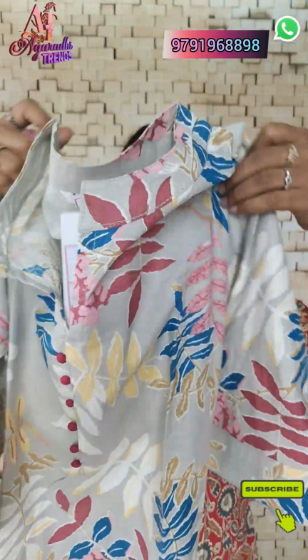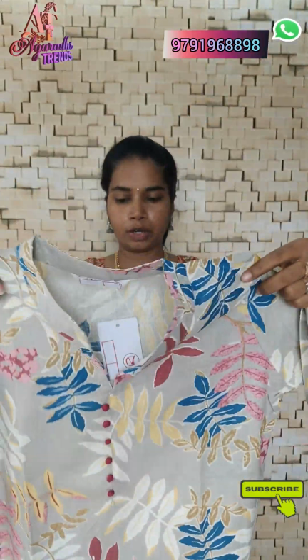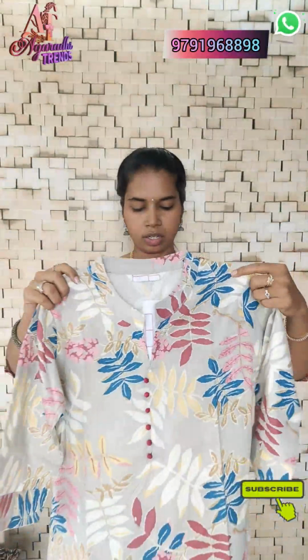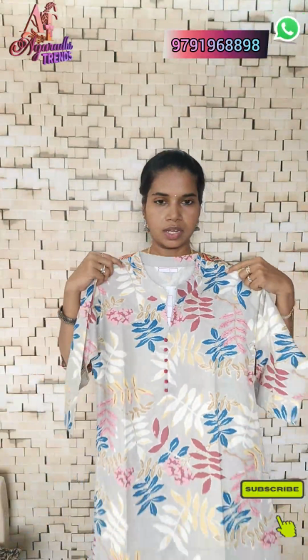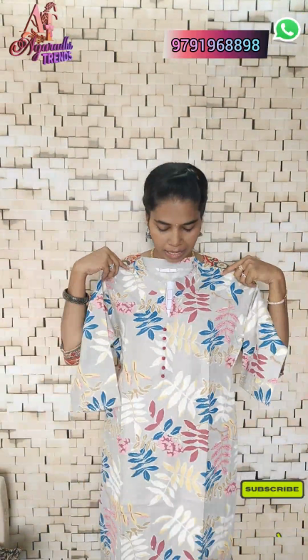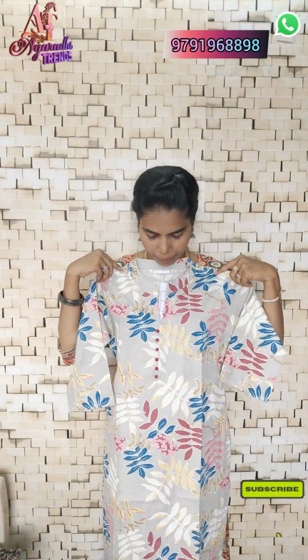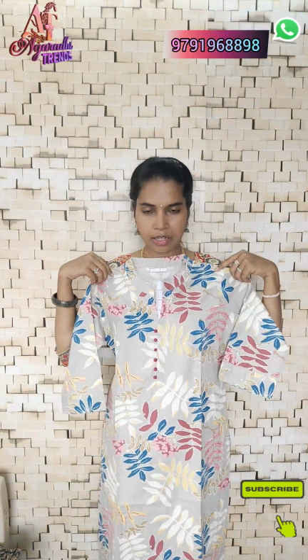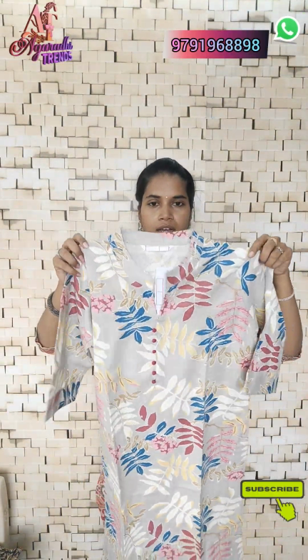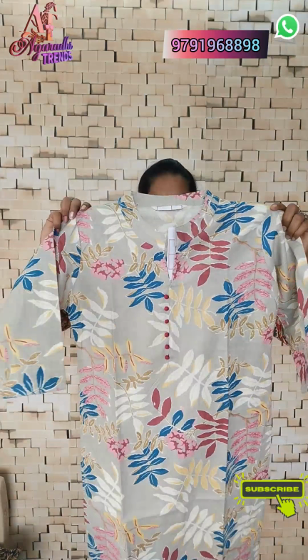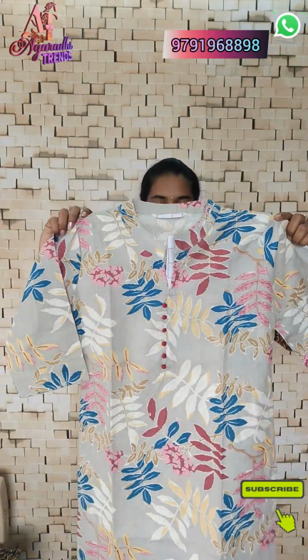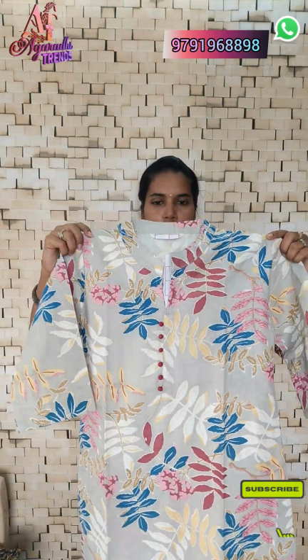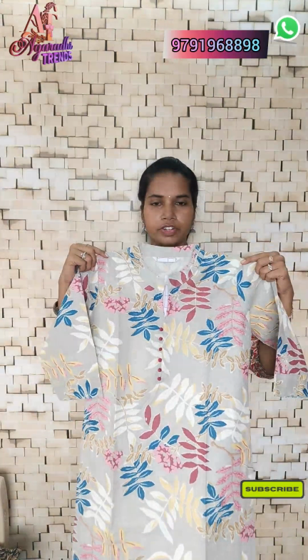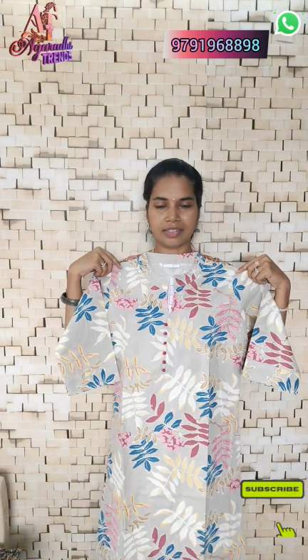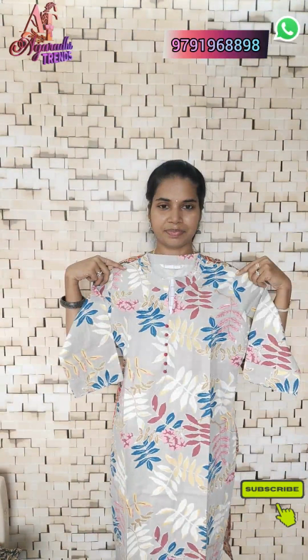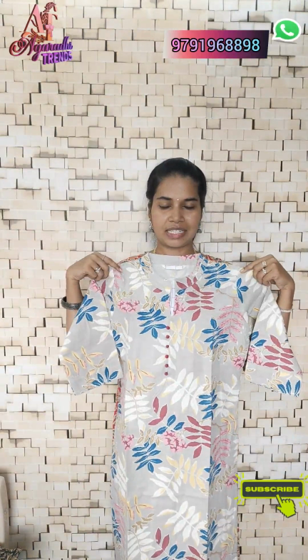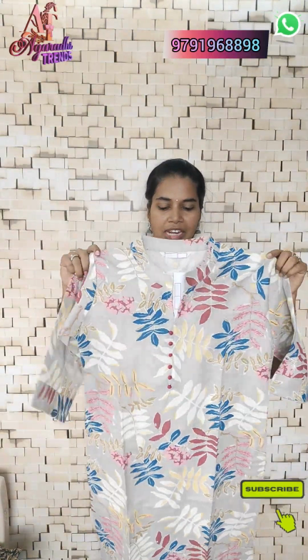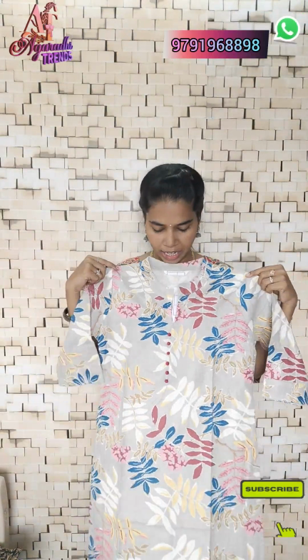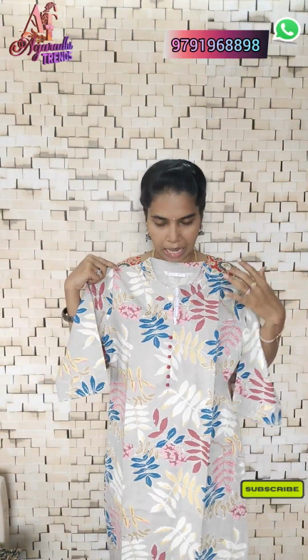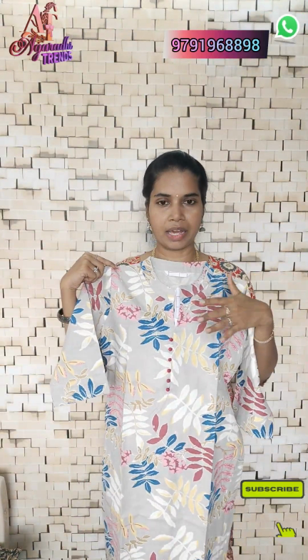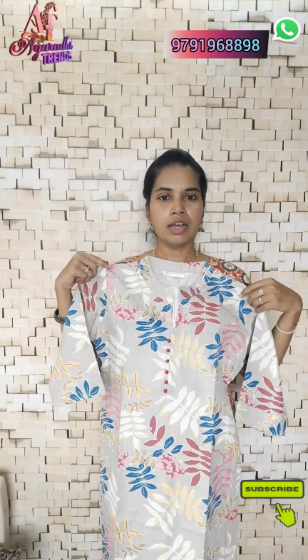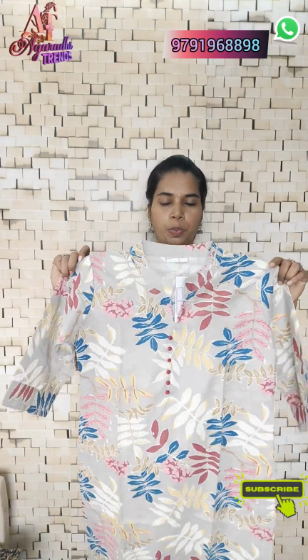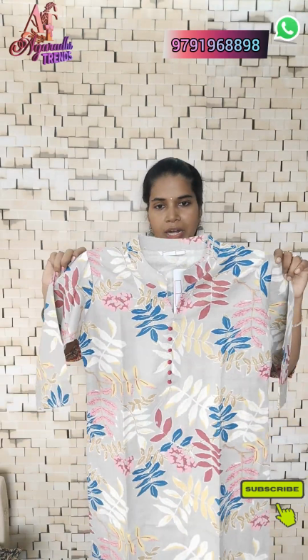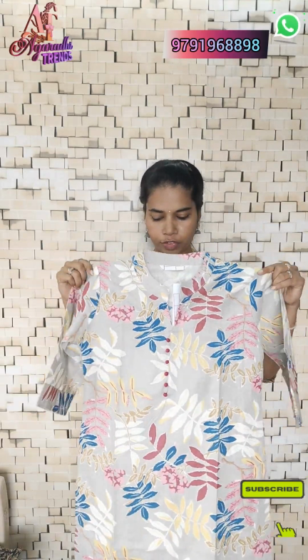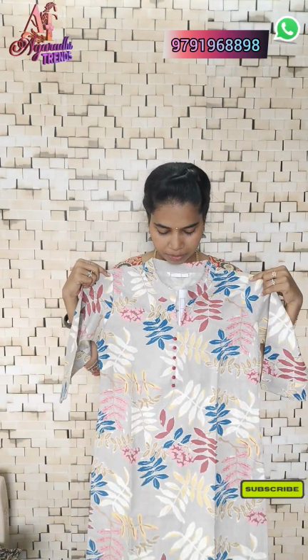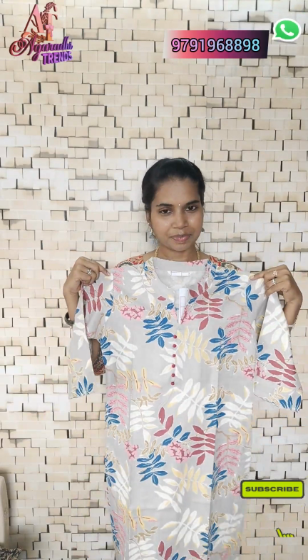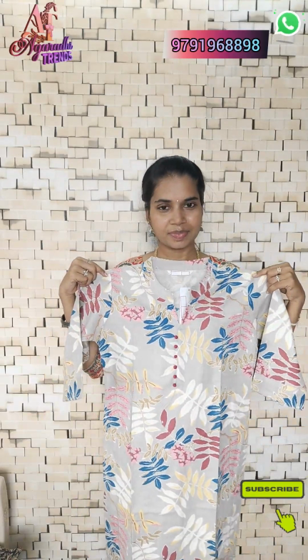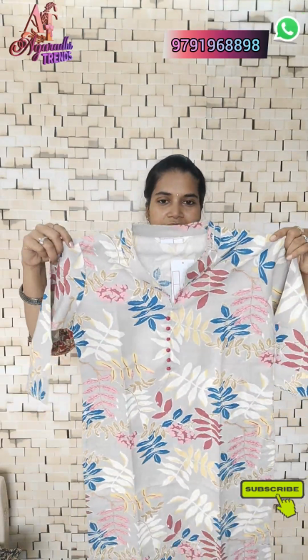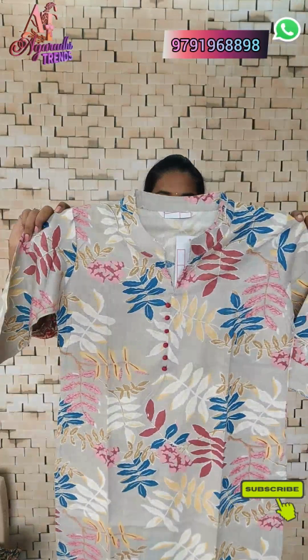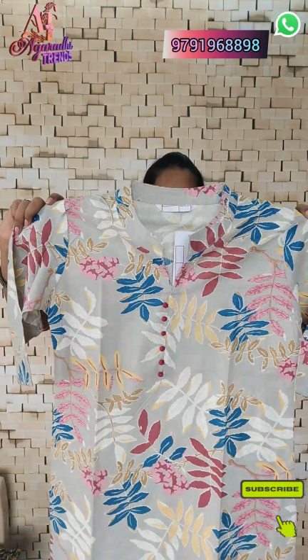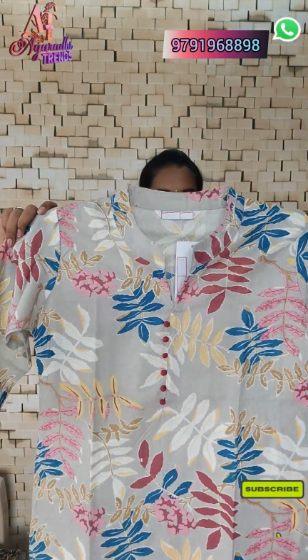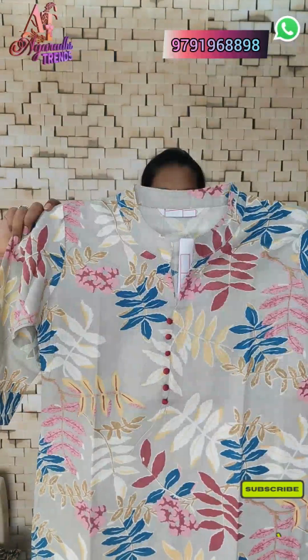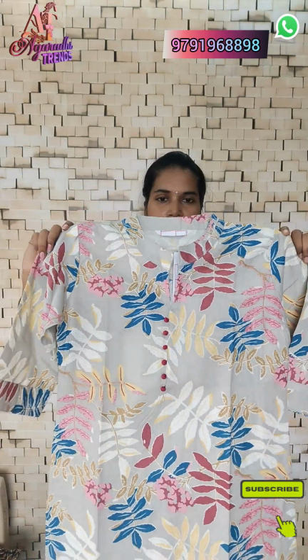The fabric is soft cotton. This is a cotton top with the same color print. The price is just 300, and you can go with extra shipping for a single piece.